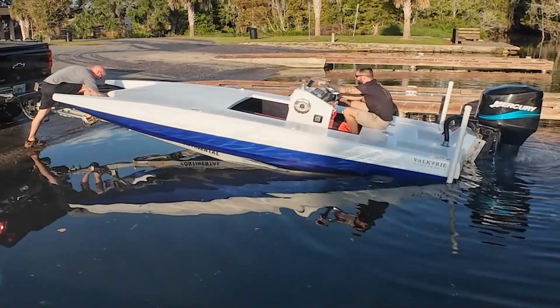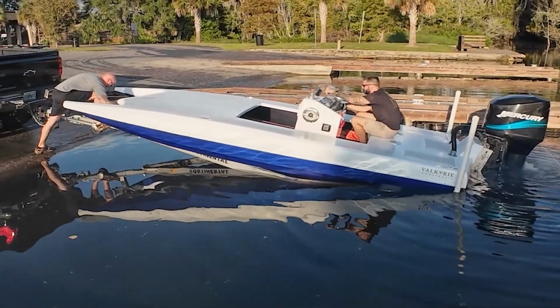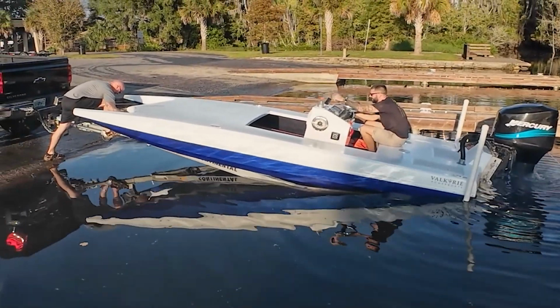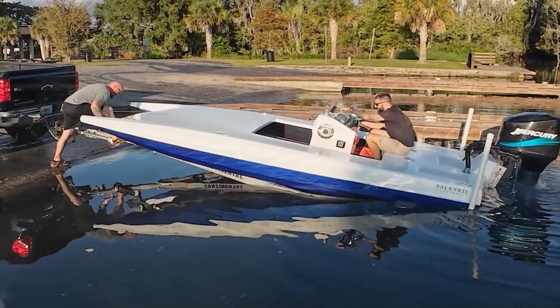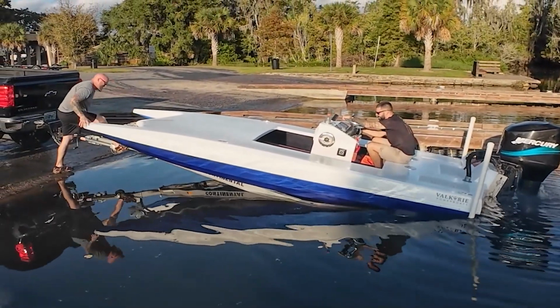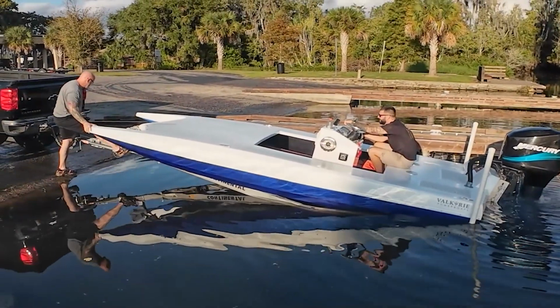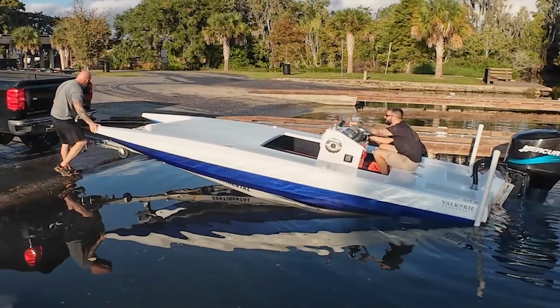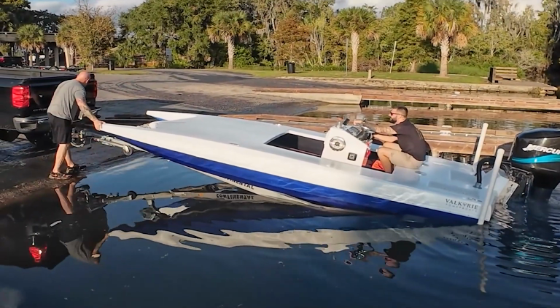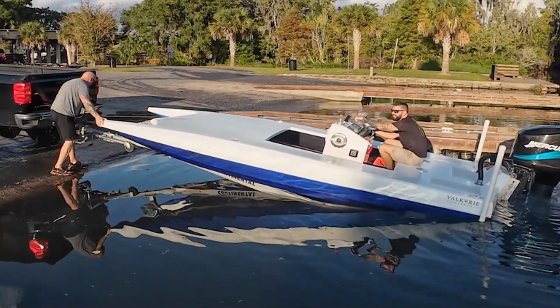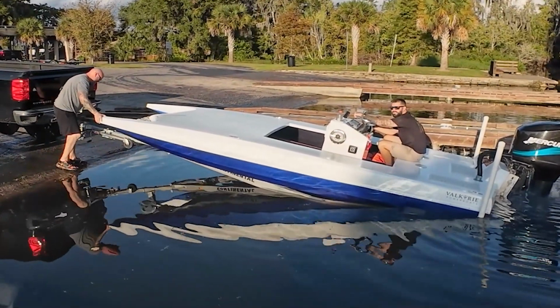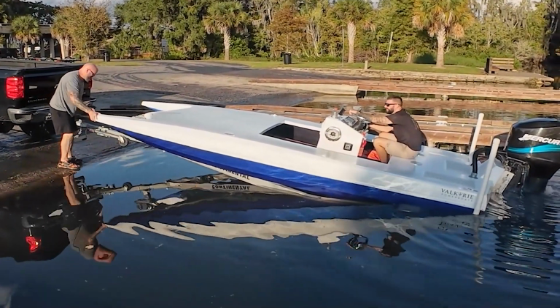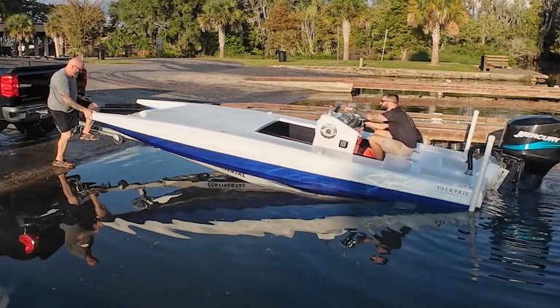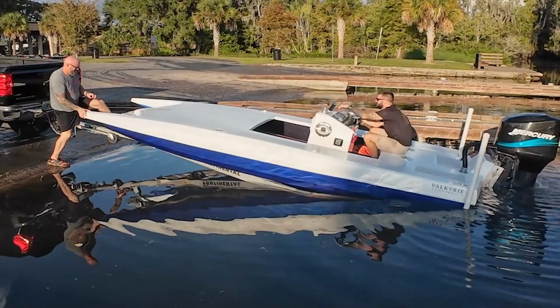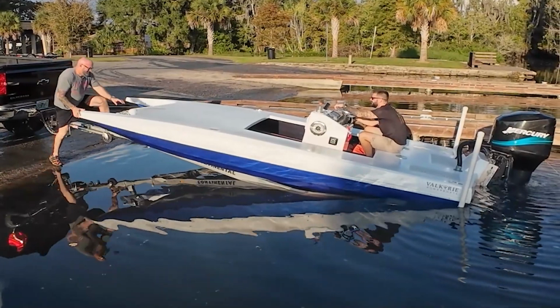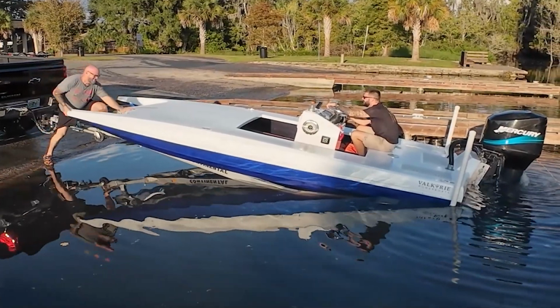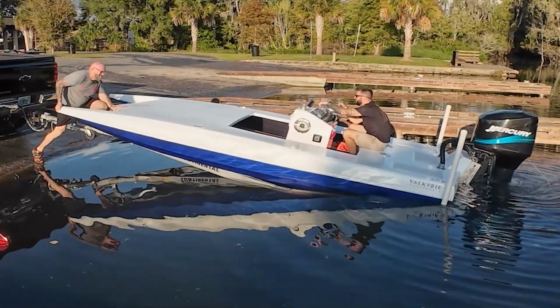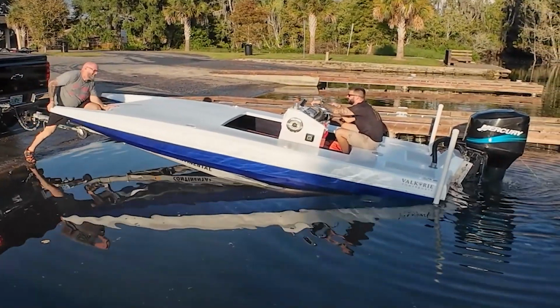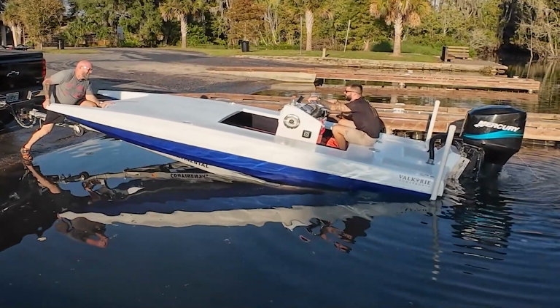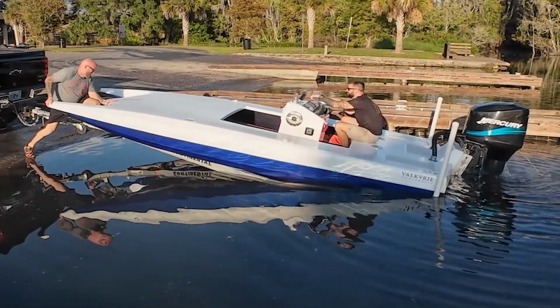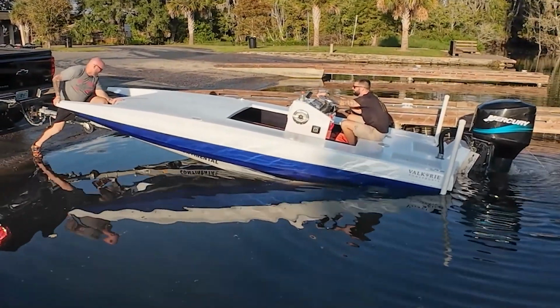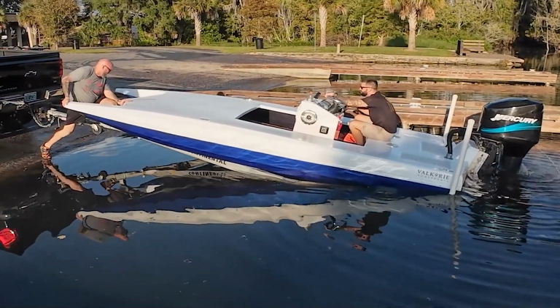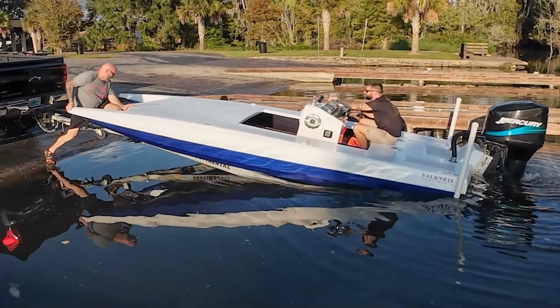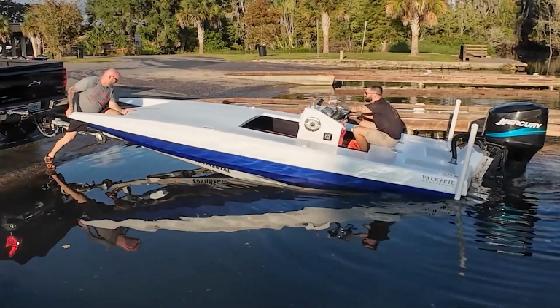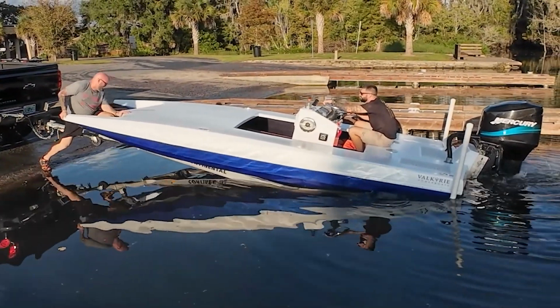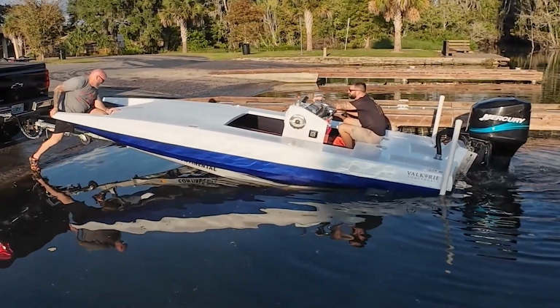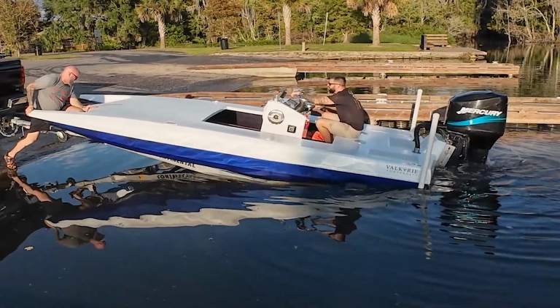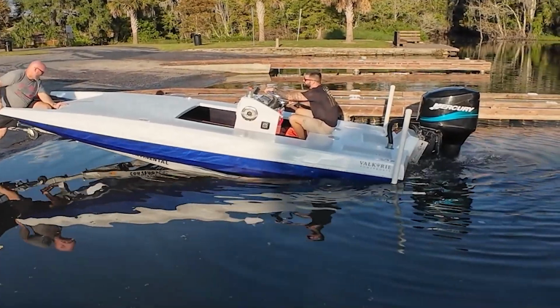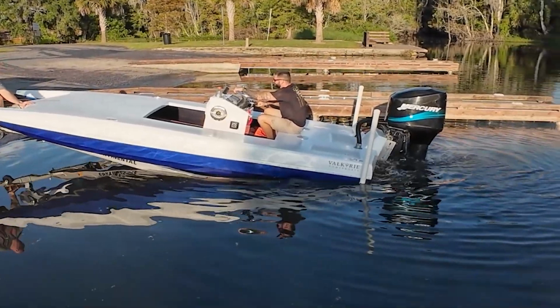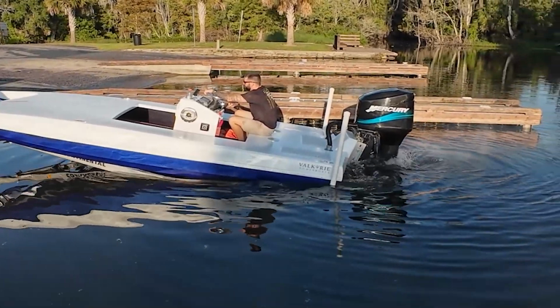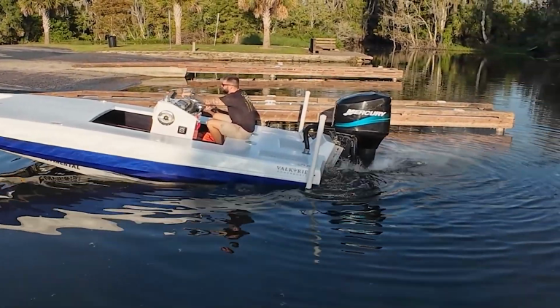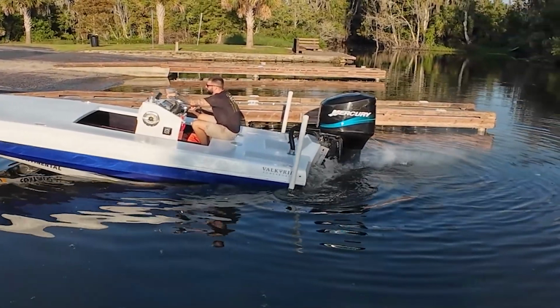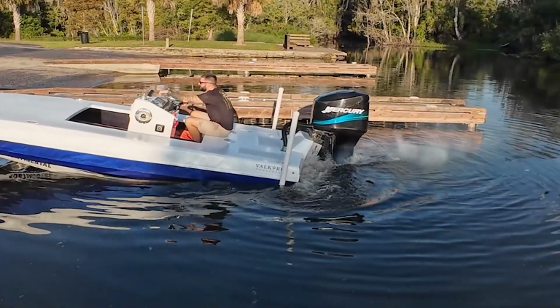That's a pretty cool boat, how the front is up there like that — that's pretty cool. I wonder how fast that would go with a 200 Mercury on there.